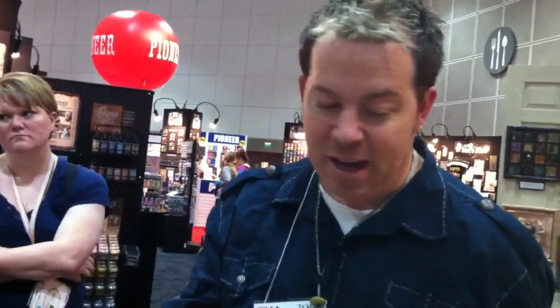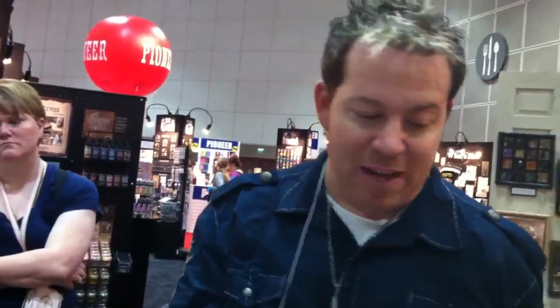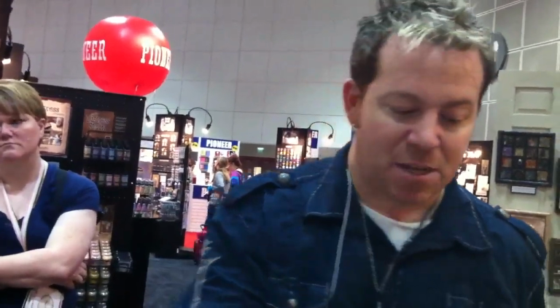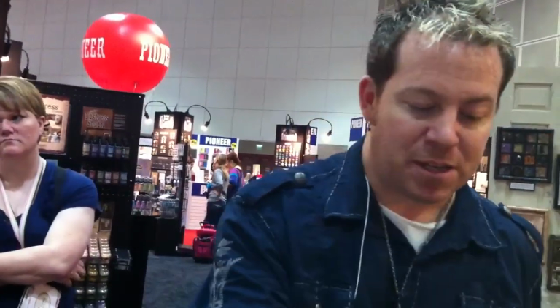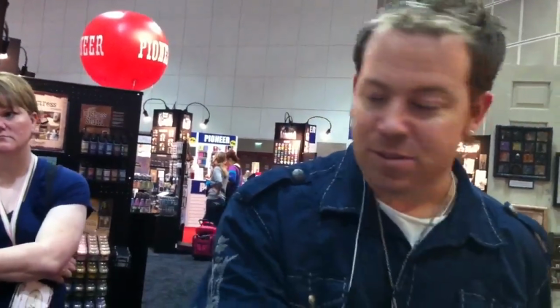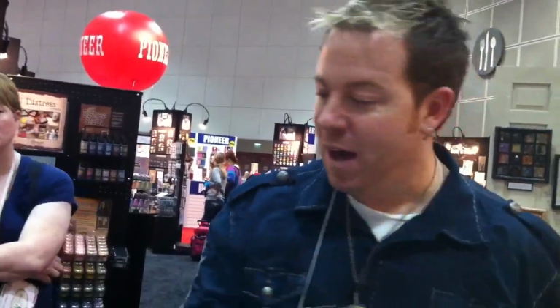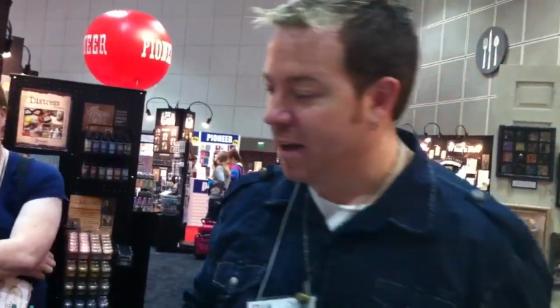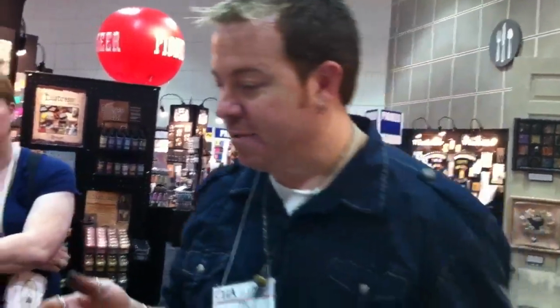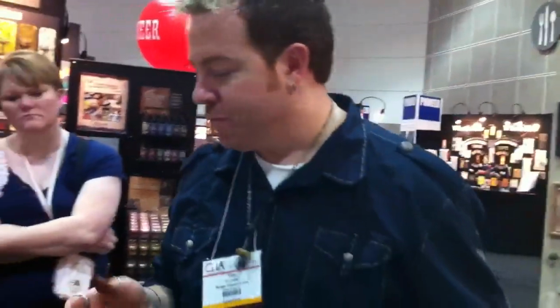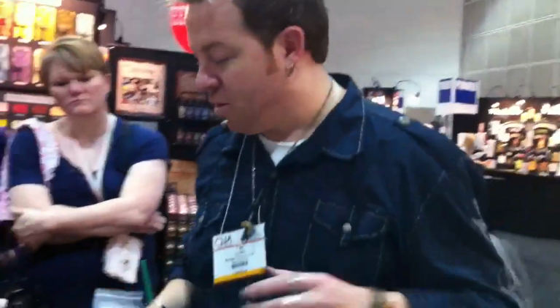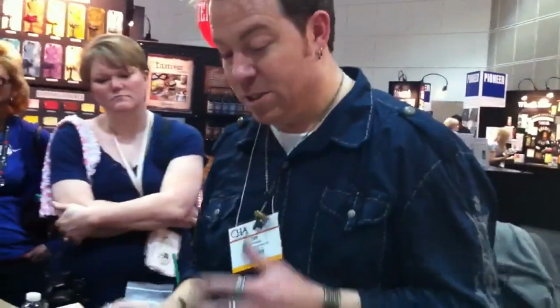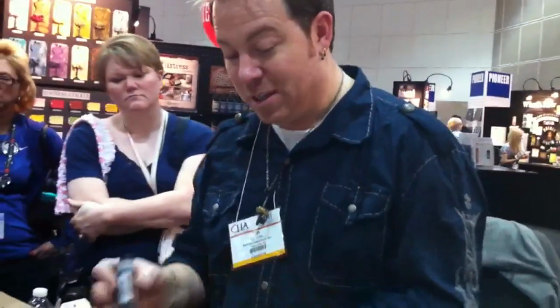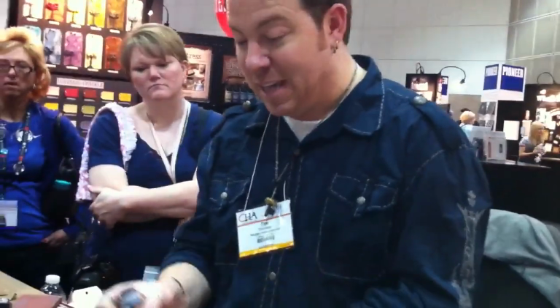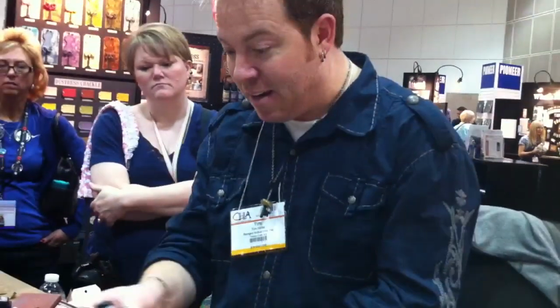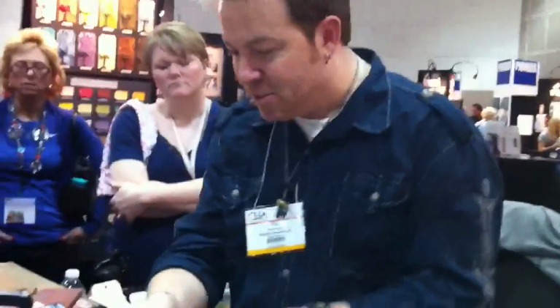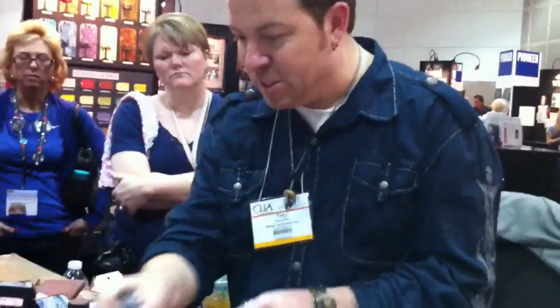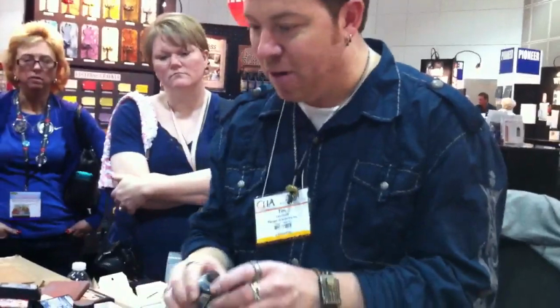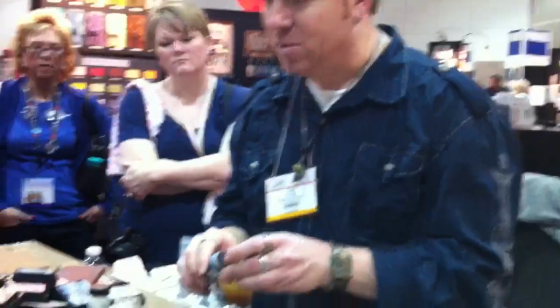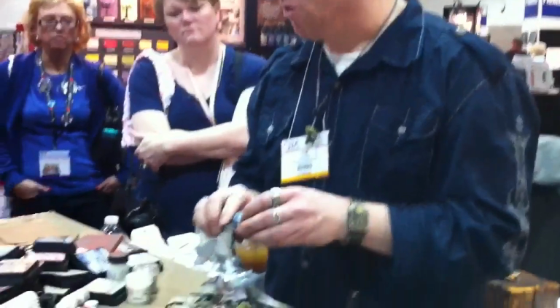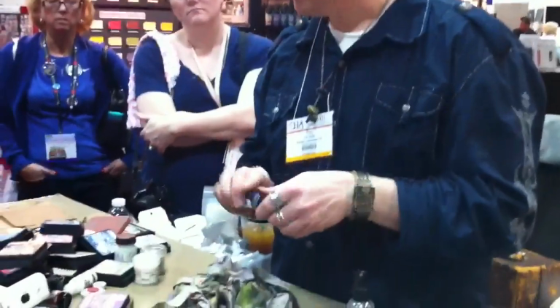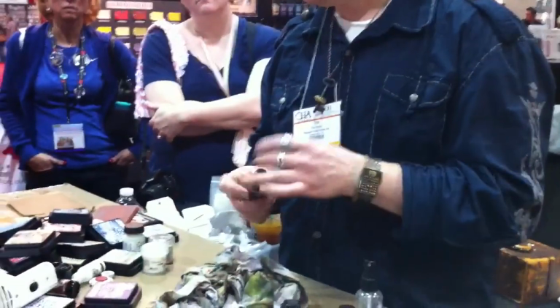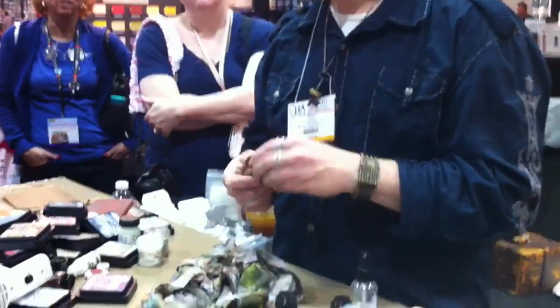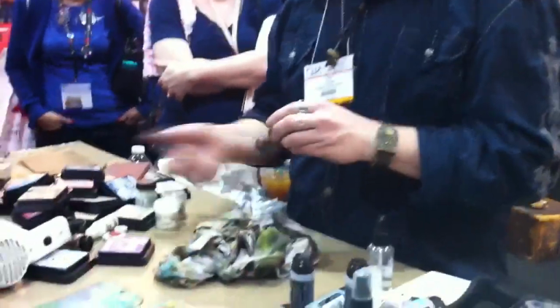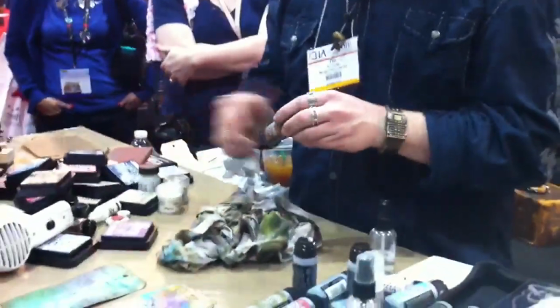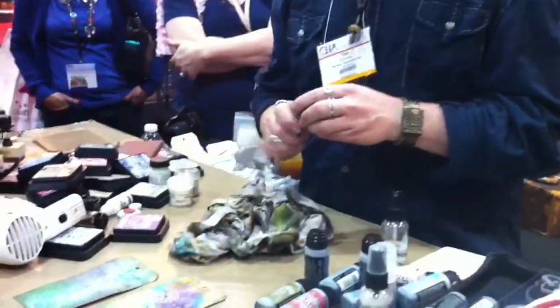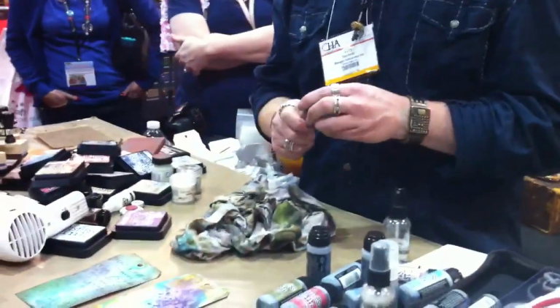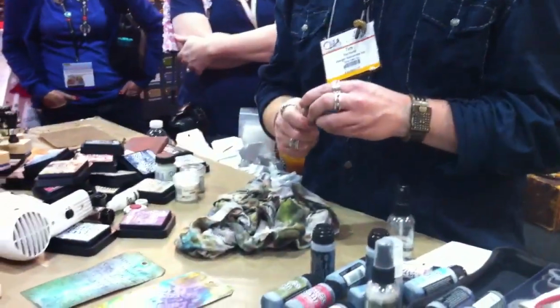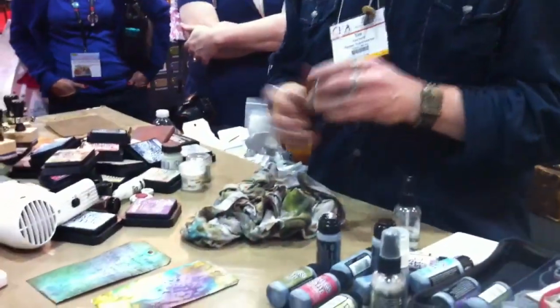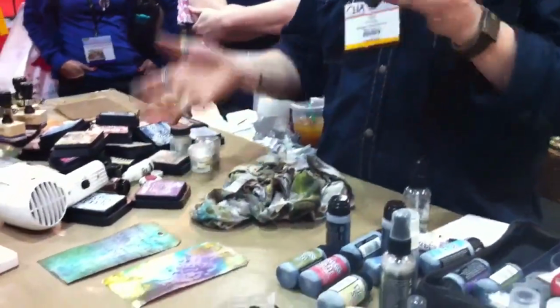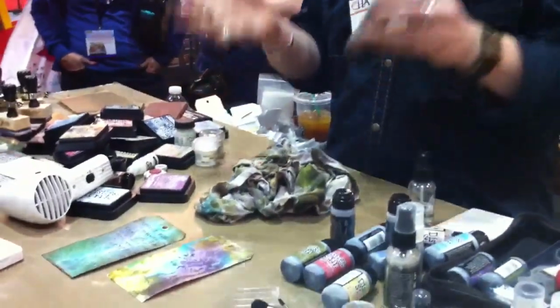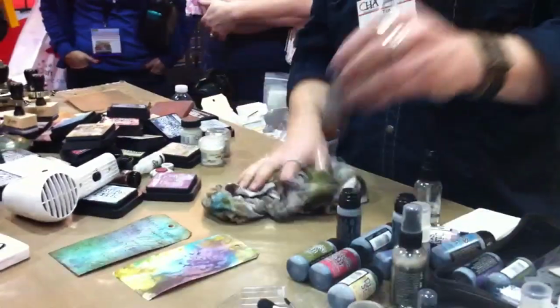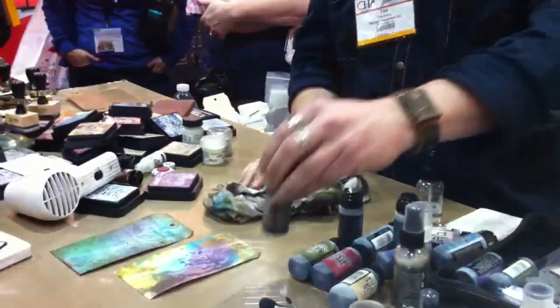Again, that's going to be the difference of having your Distress stain to do backgrounds versus using your Distress inks. They just go hand in hand.